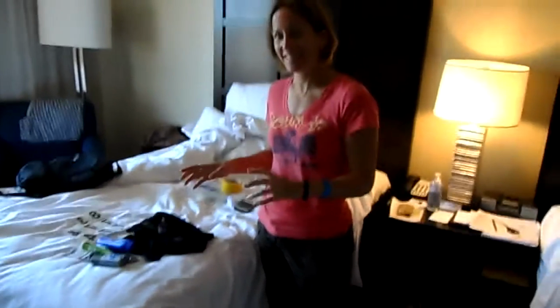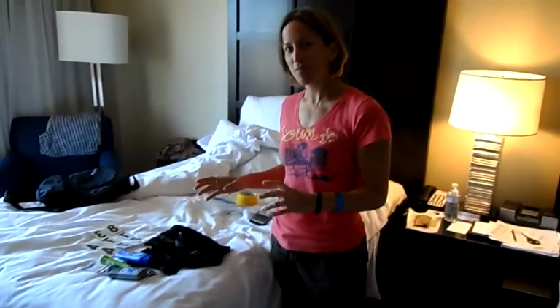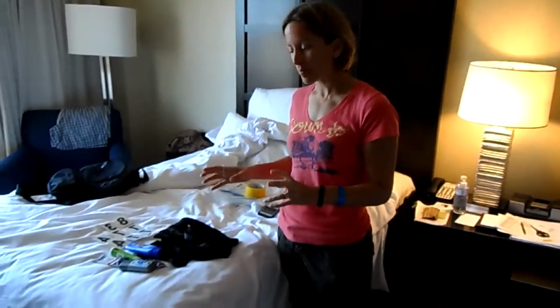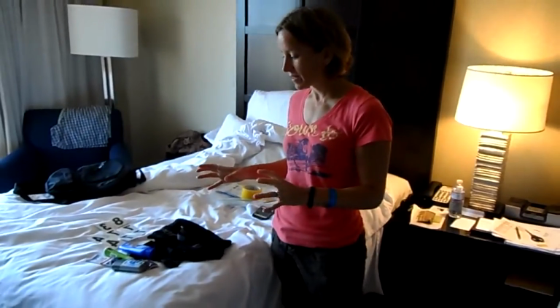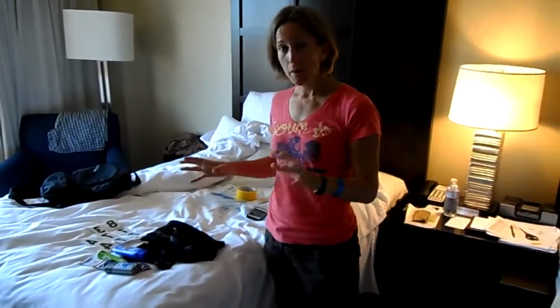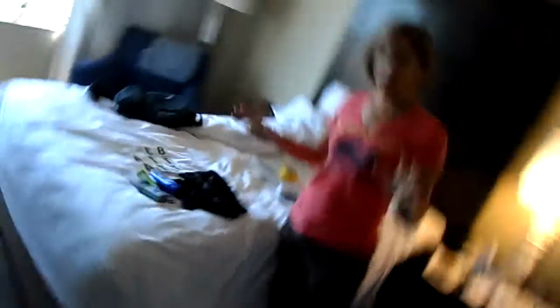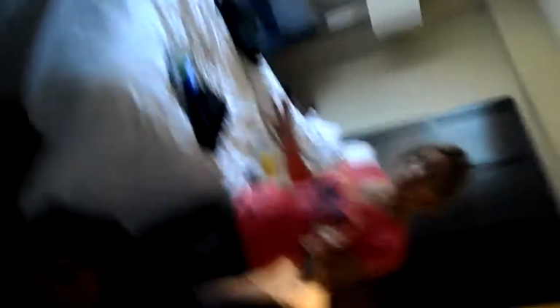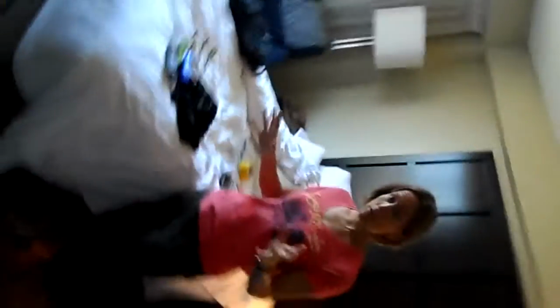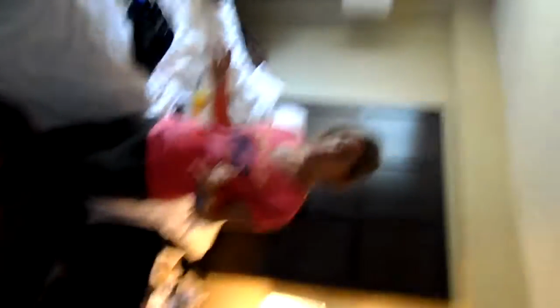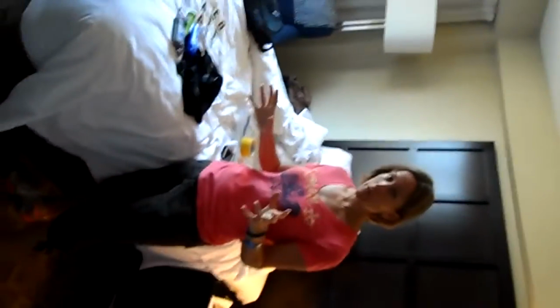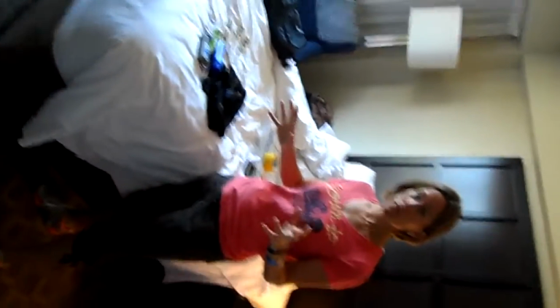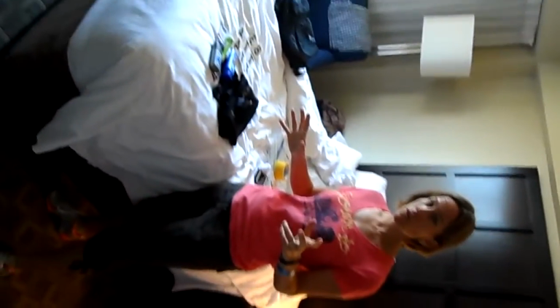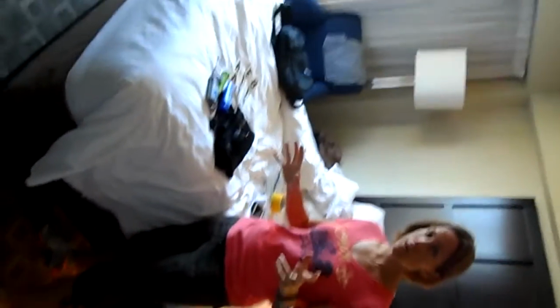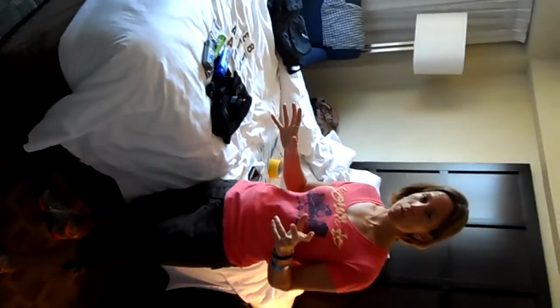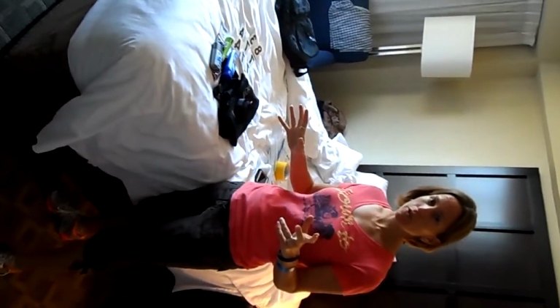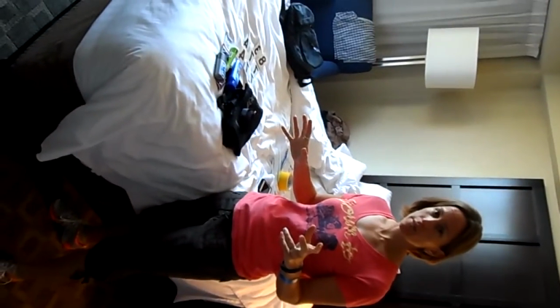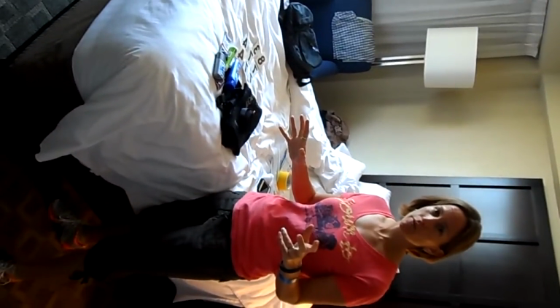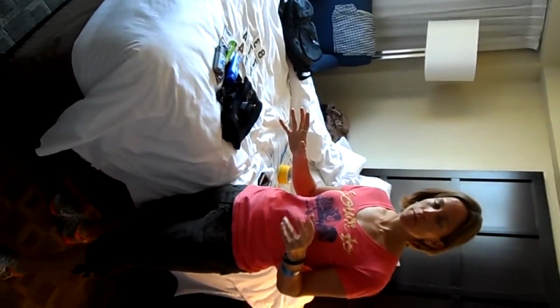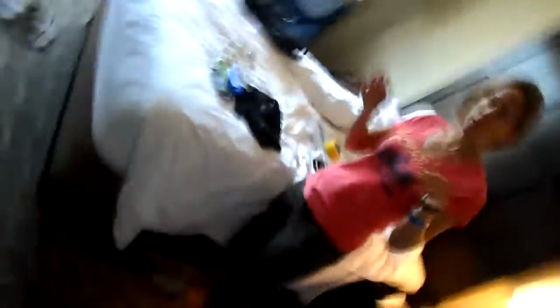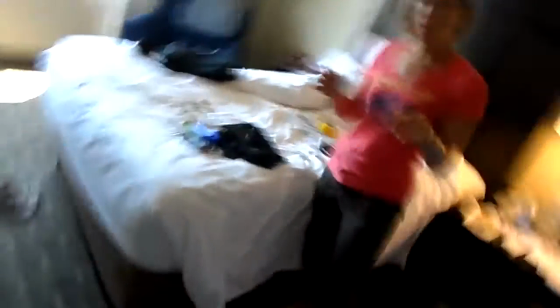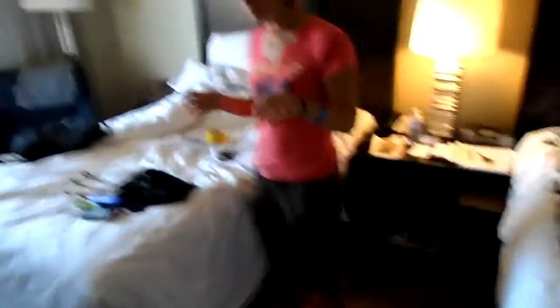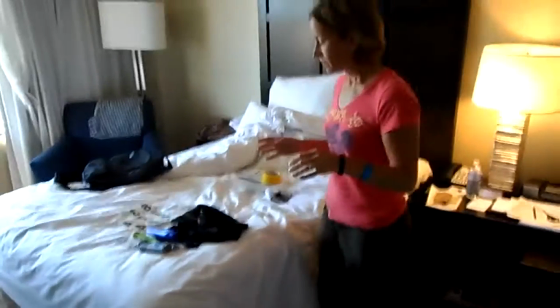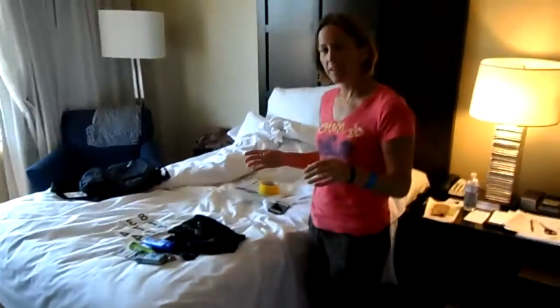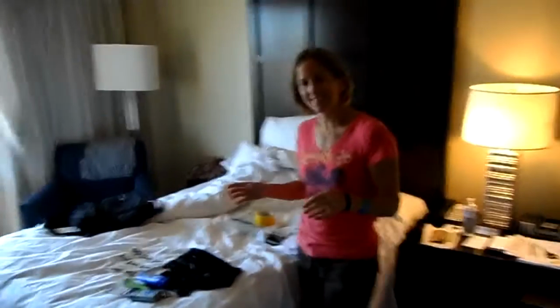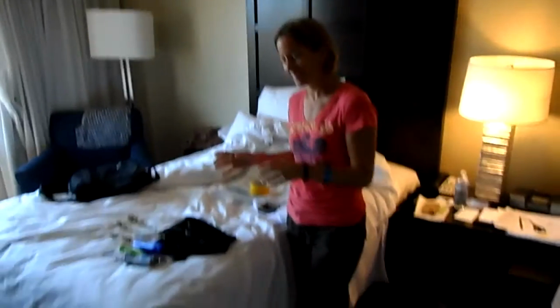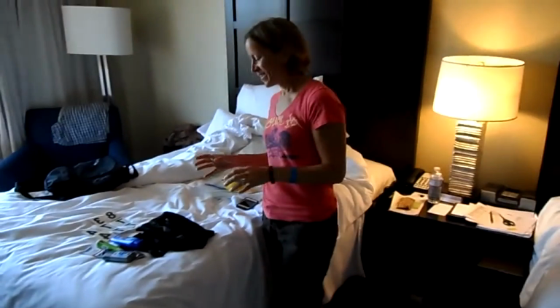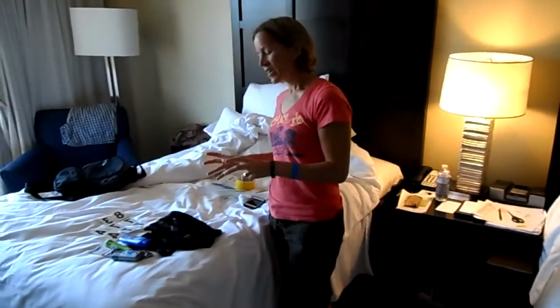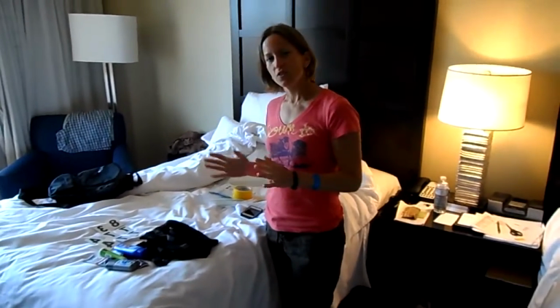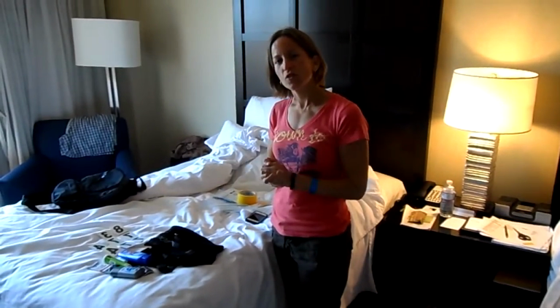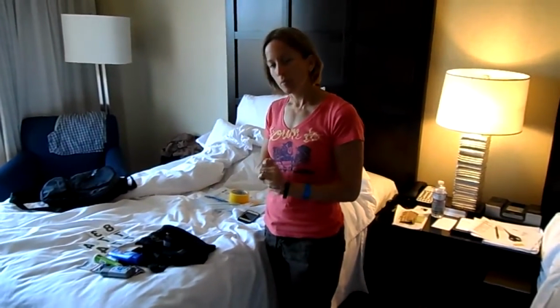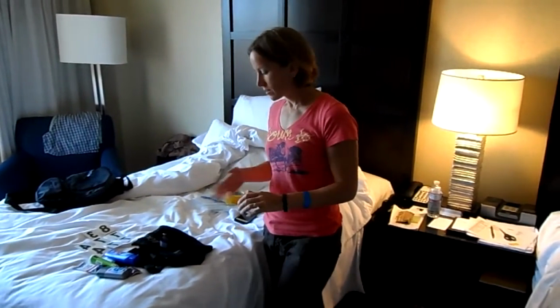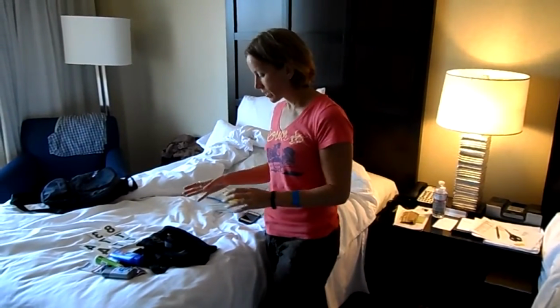I've prepared my bags for the Ironman. There's a new cameraman — stupid camera. Okay.